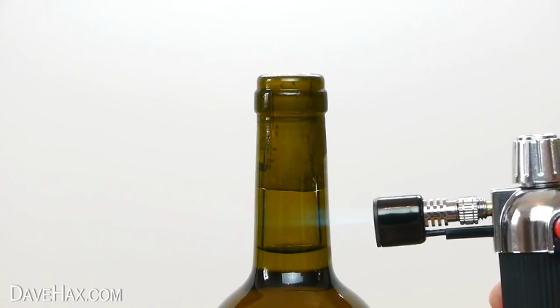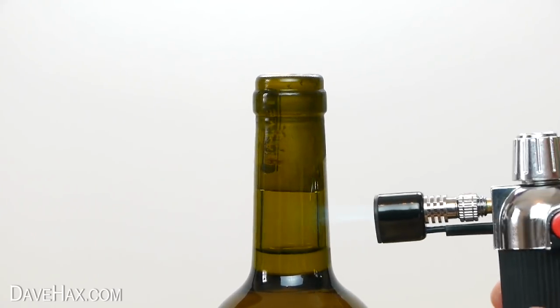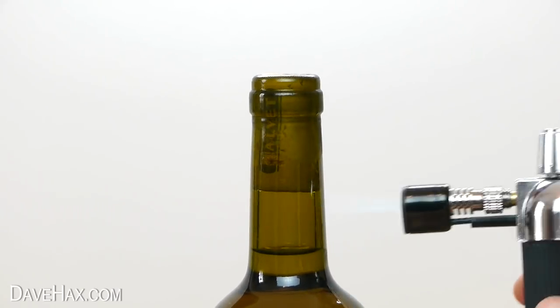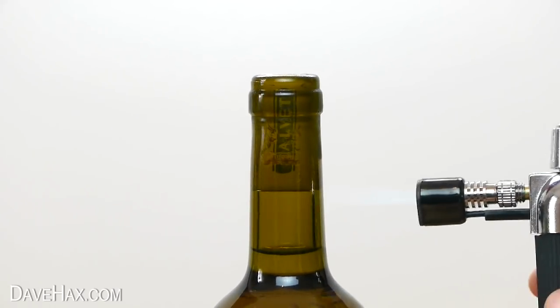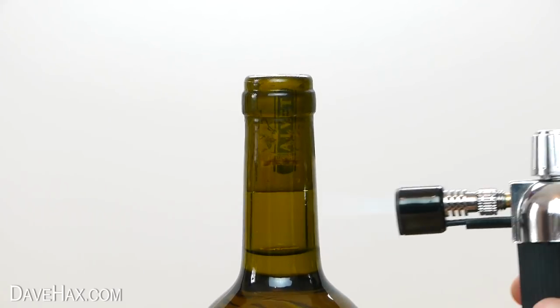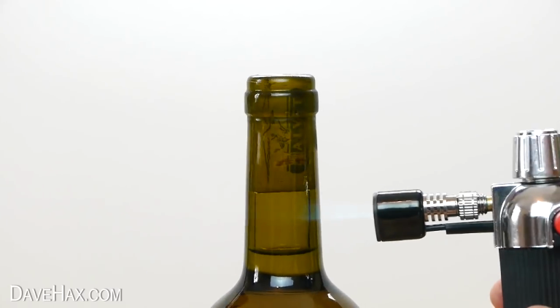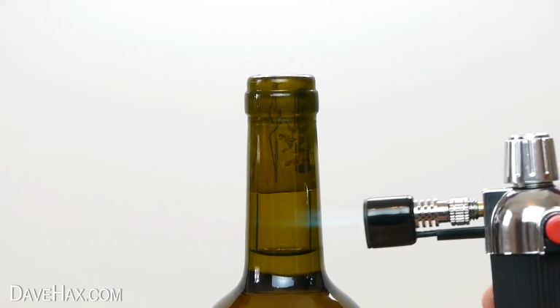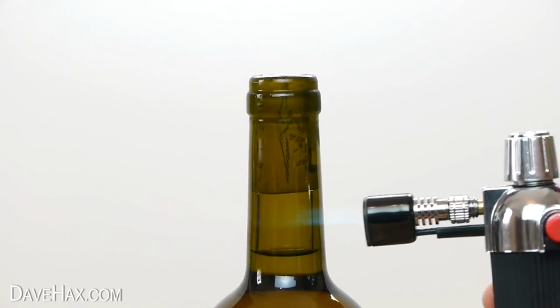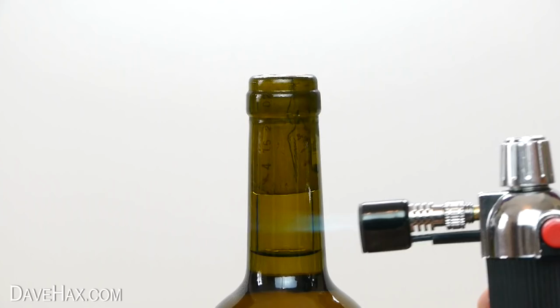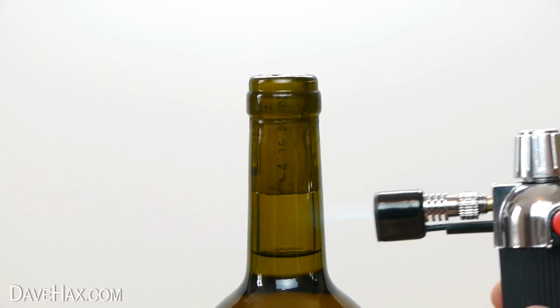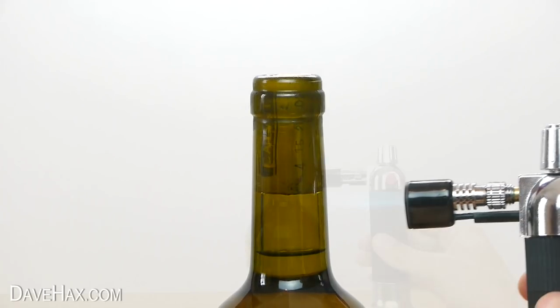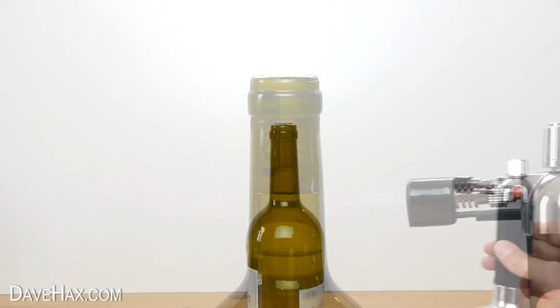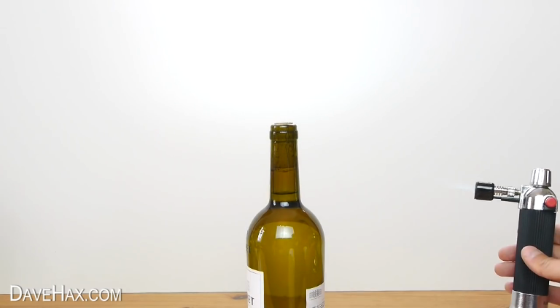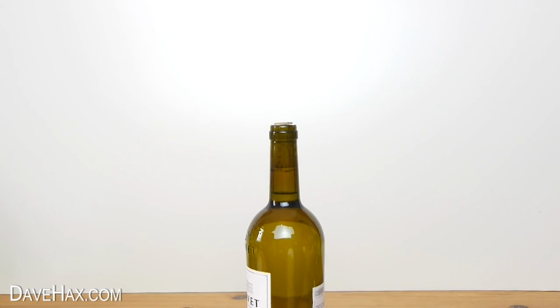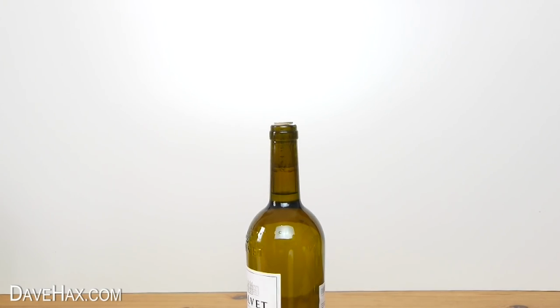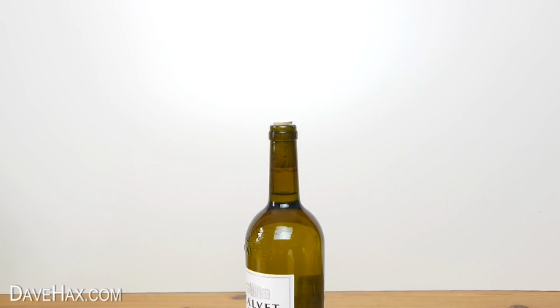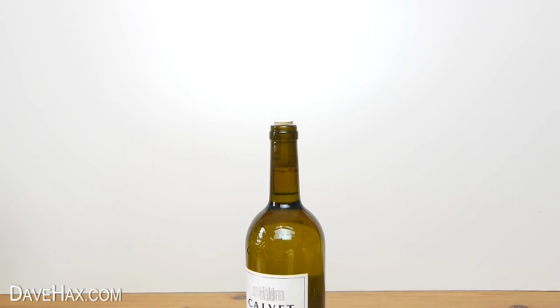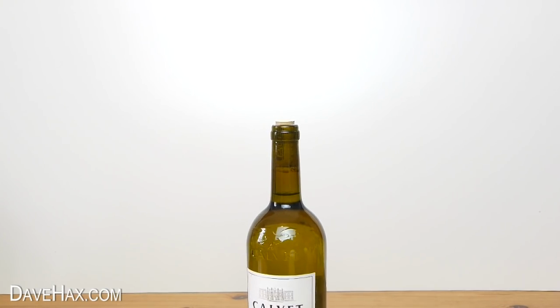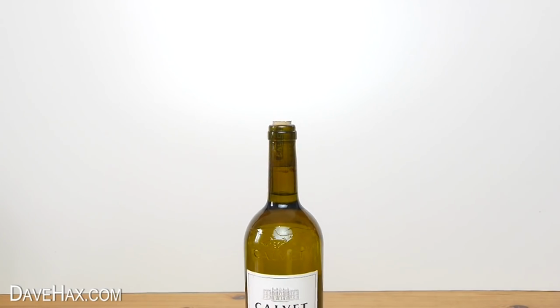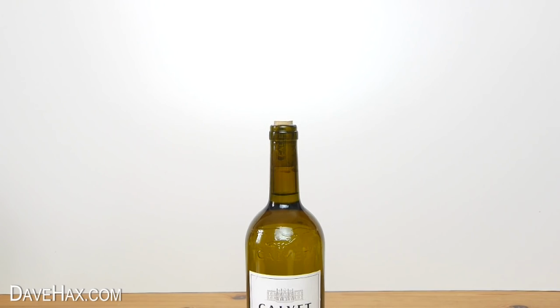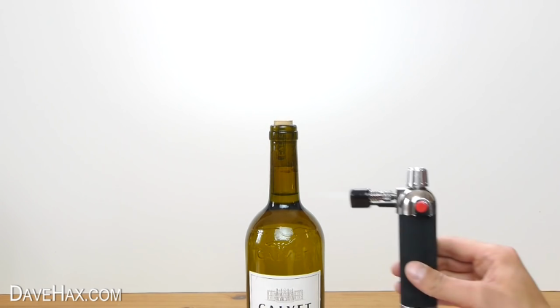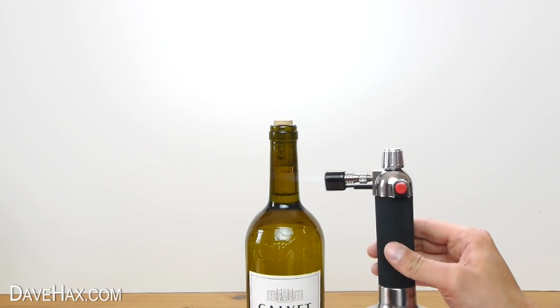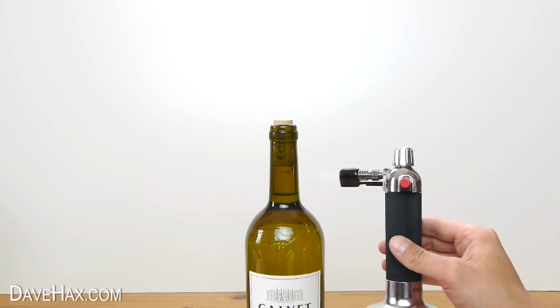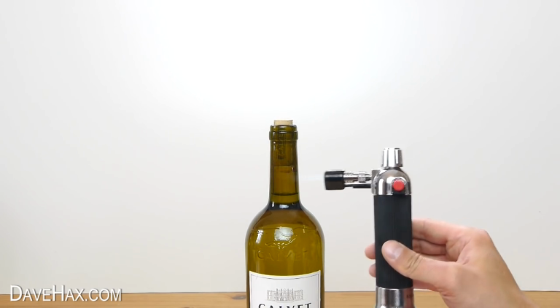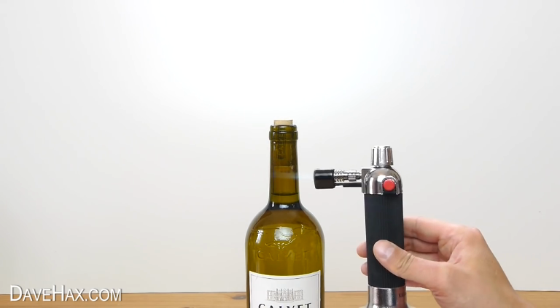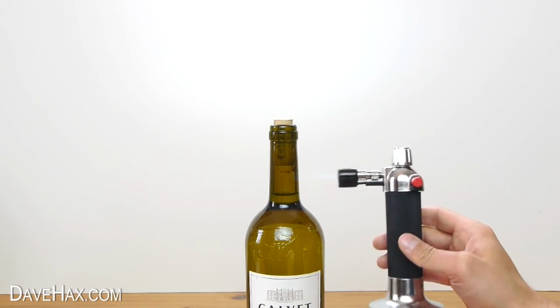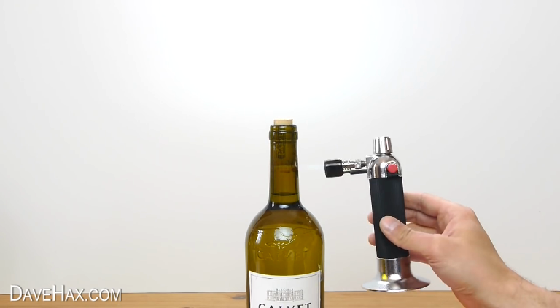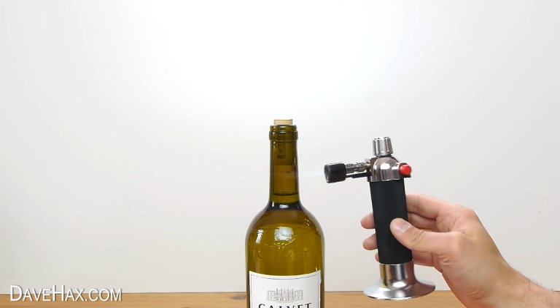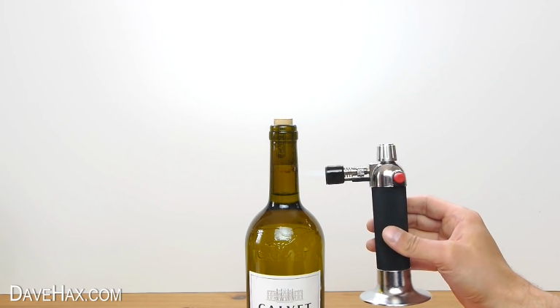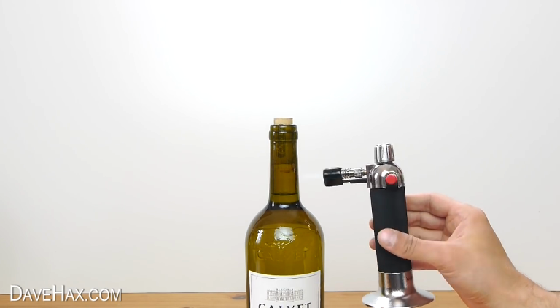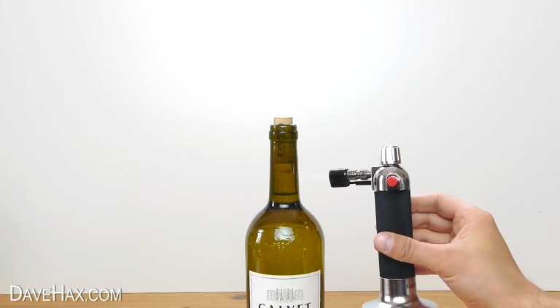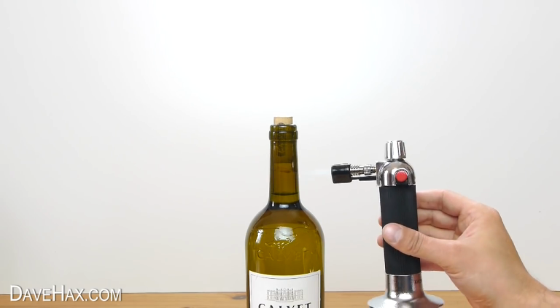You'll probably need to keep the heat on there for a minute or so. Then you should see the cork starting to move — it might fly right out, or you may need to give it a little more heat.